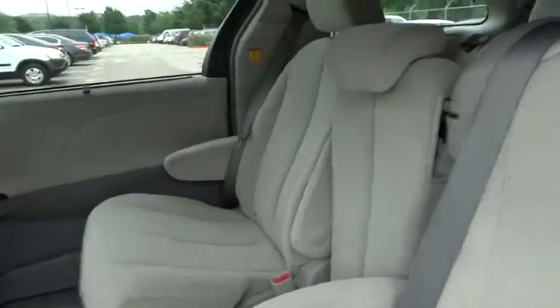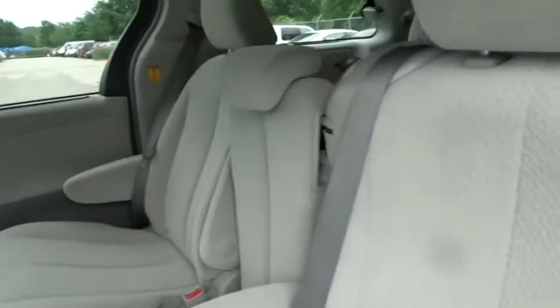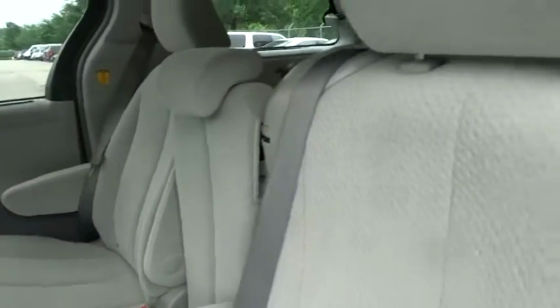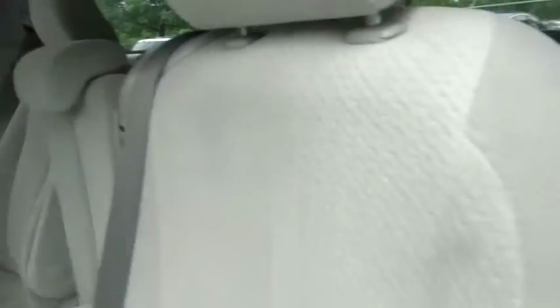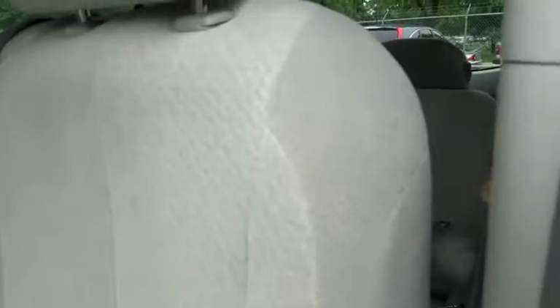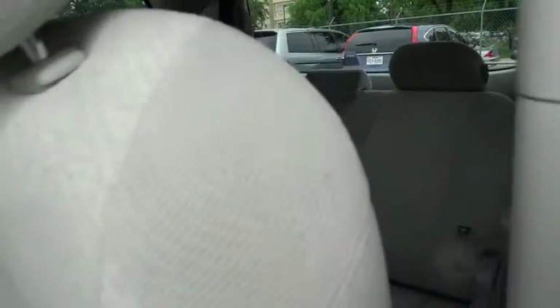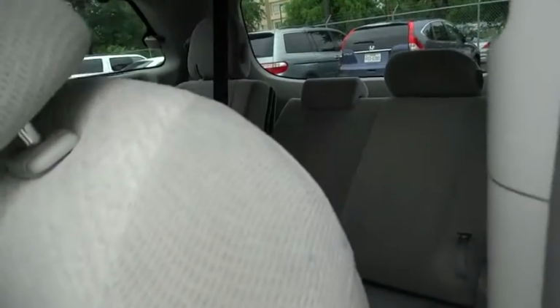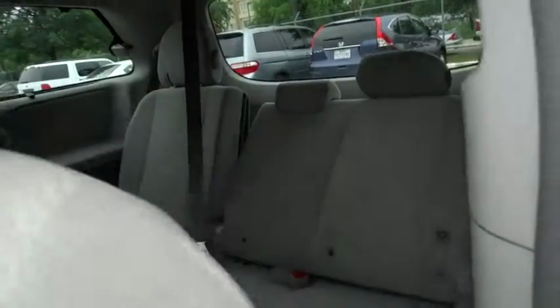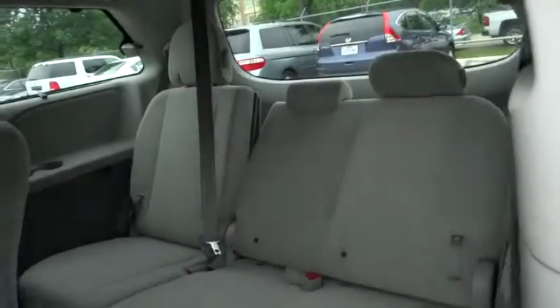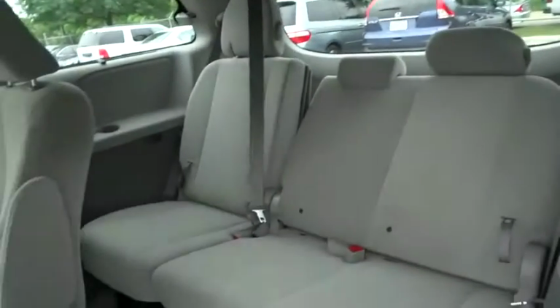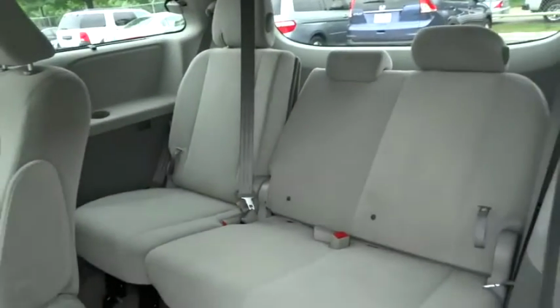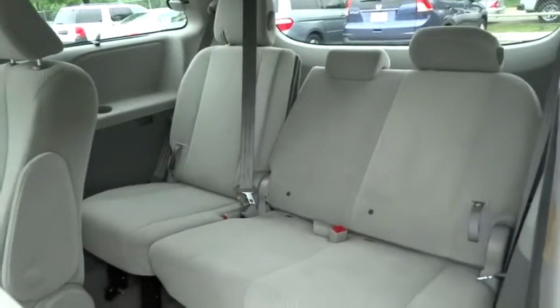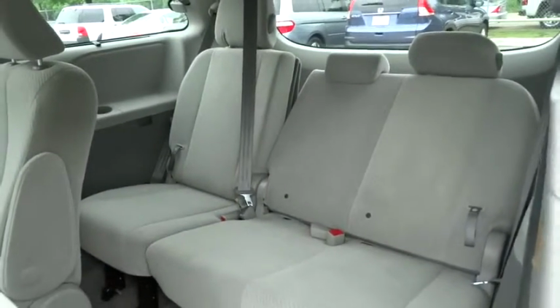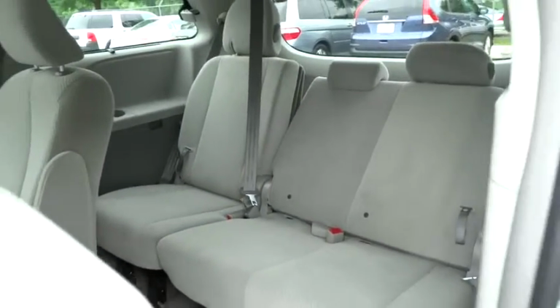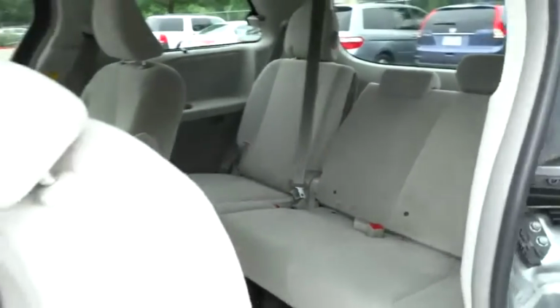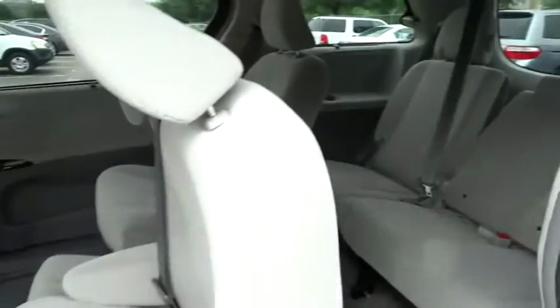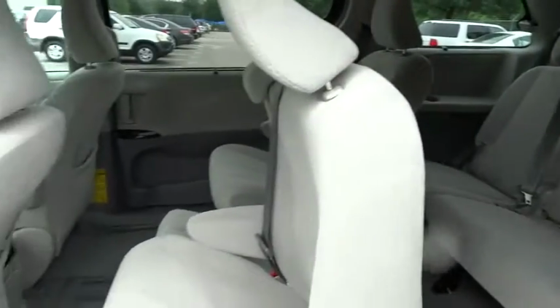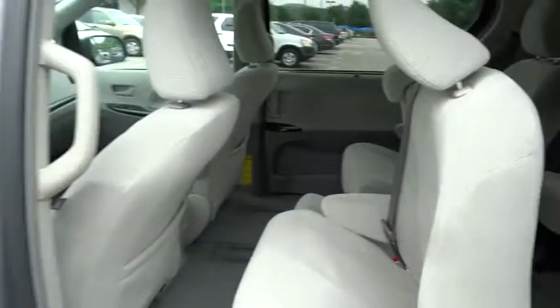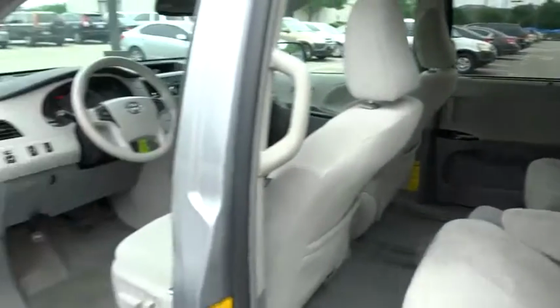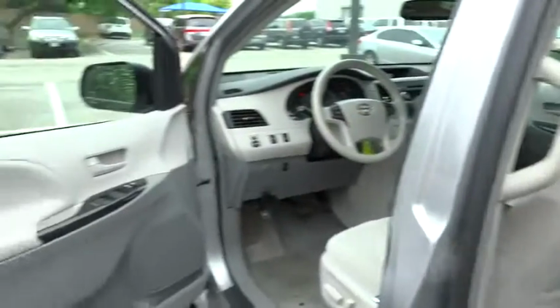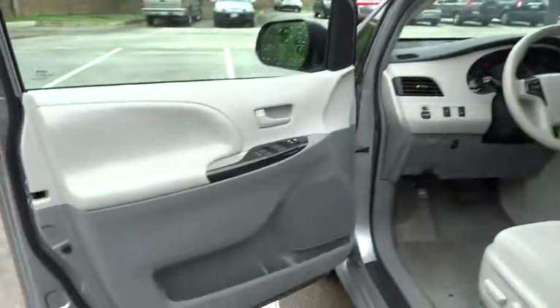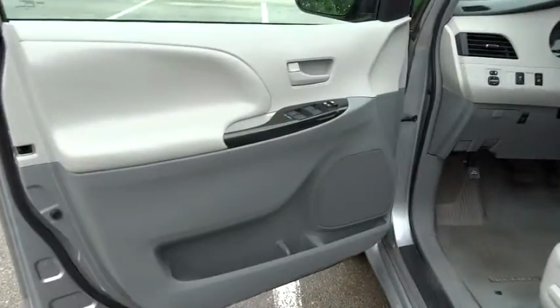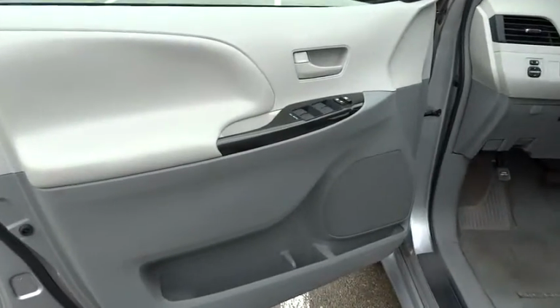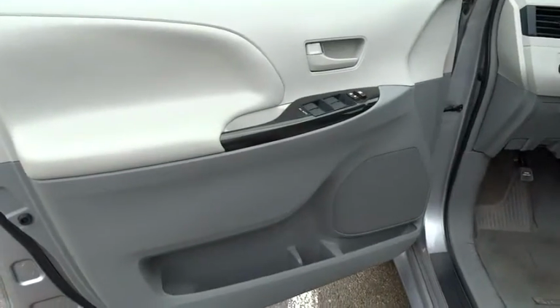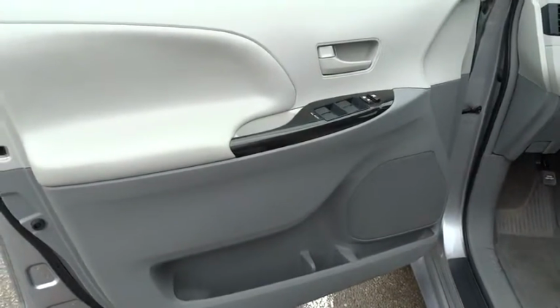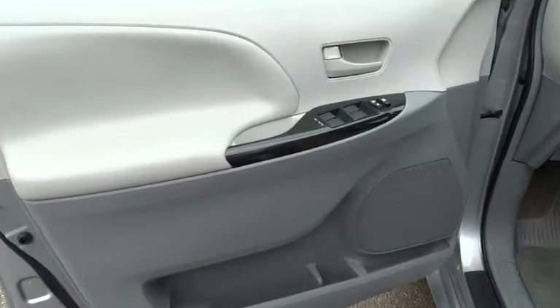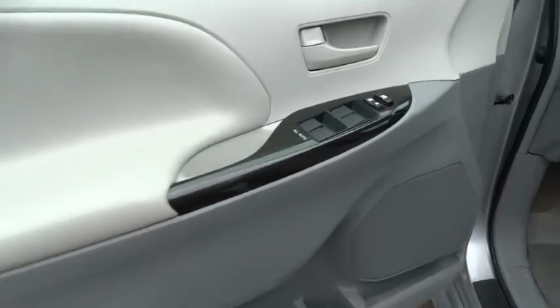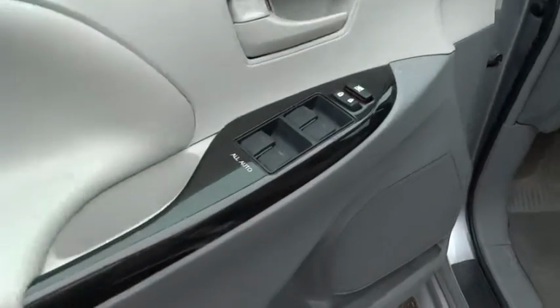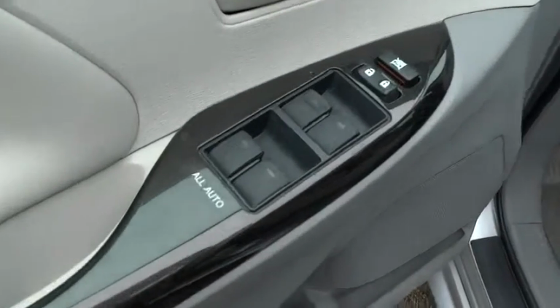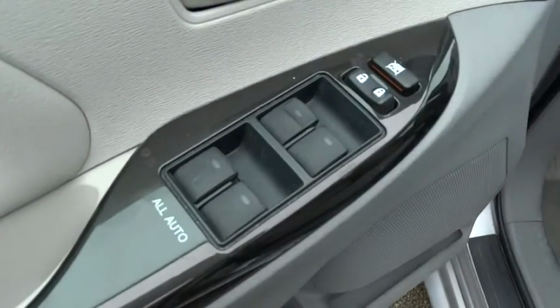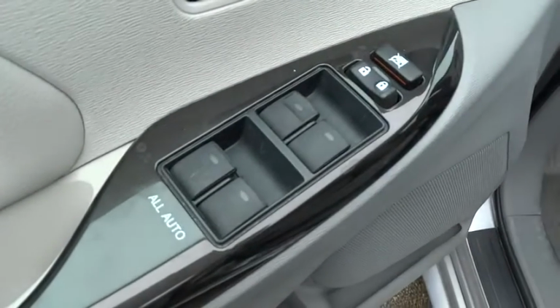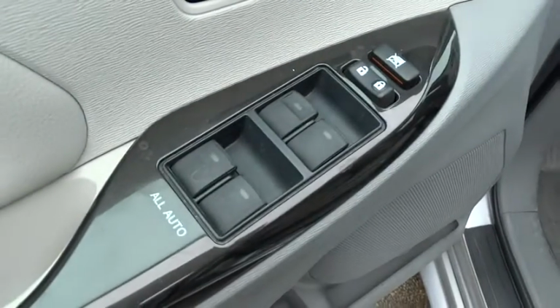Trip computer, CD player, power door locks. This vehicle is Carfax certified one owner and qualifies for Carfax buyback guarantee. Wouldn't you look great in this vehicle? Stop in today and see for yourself. That's the best look.